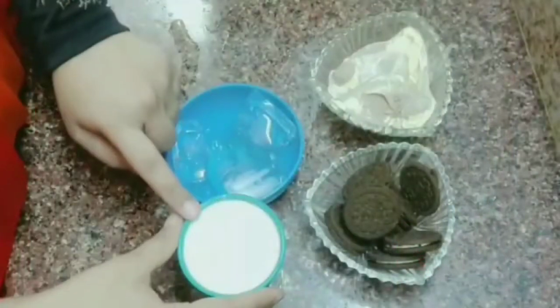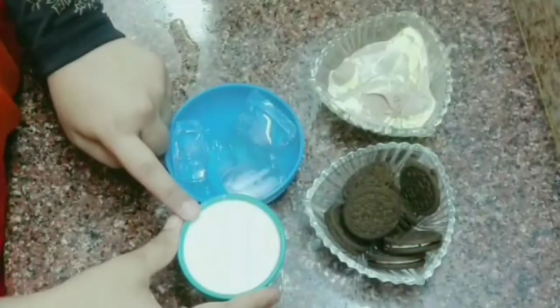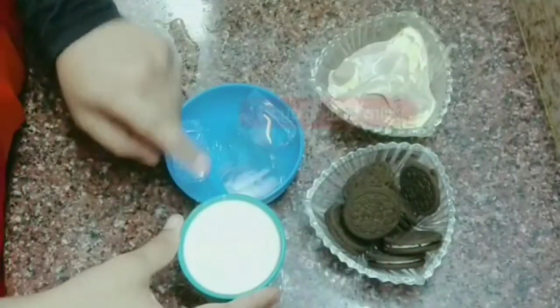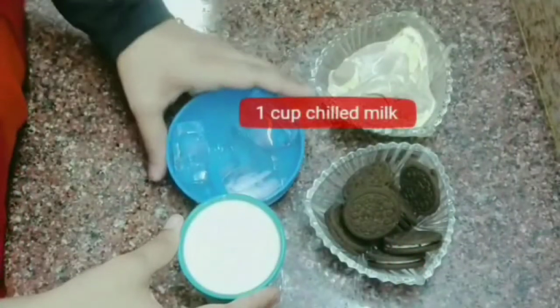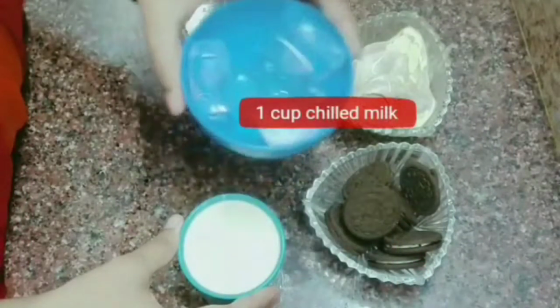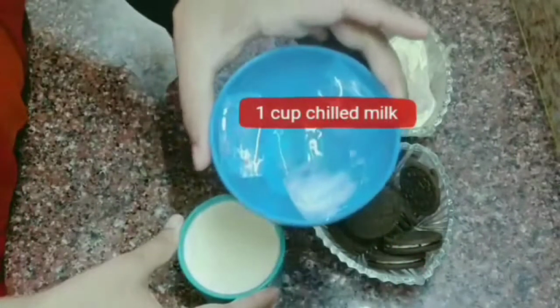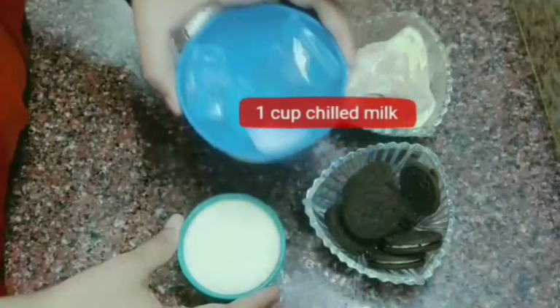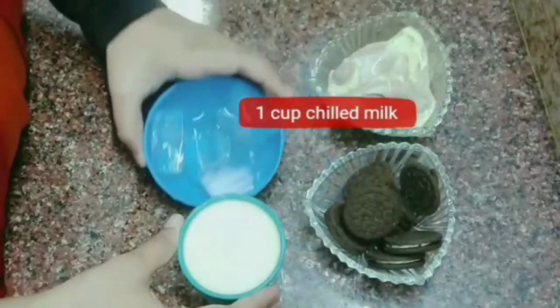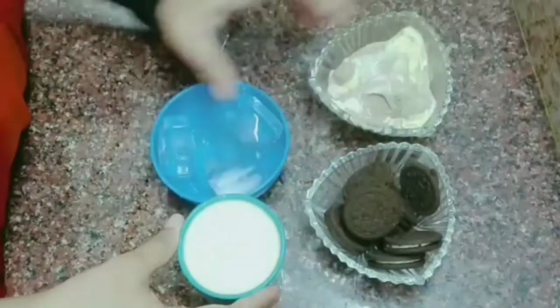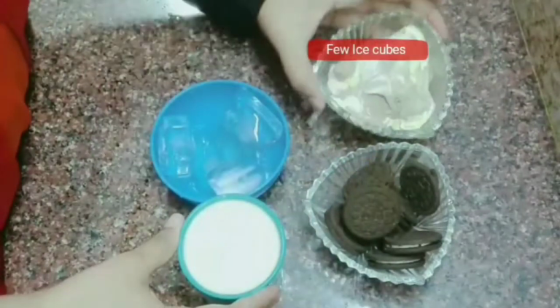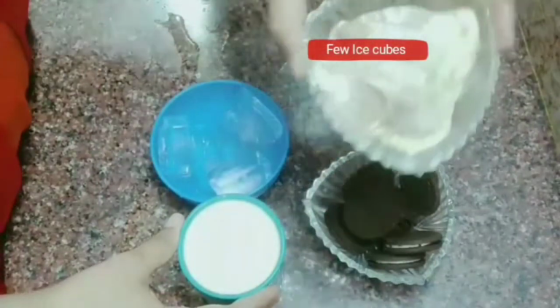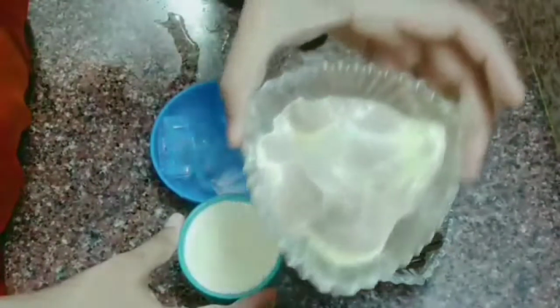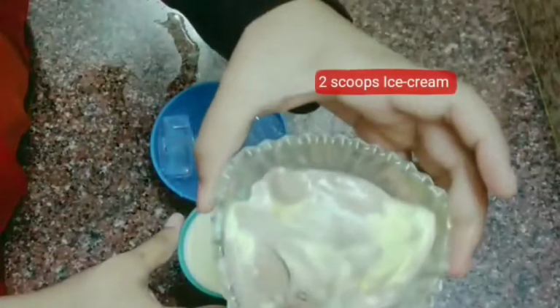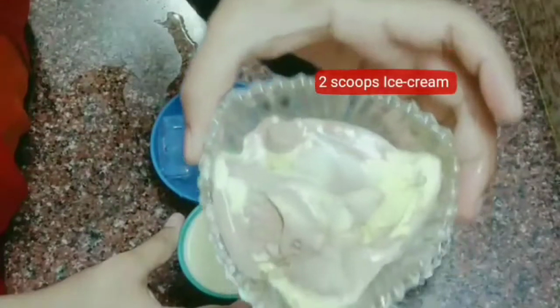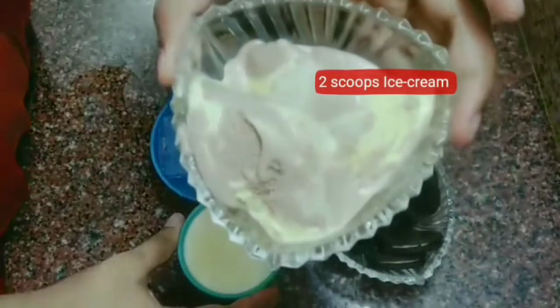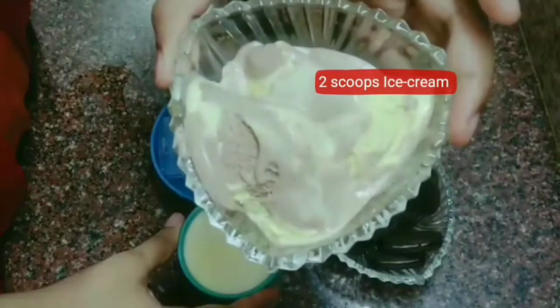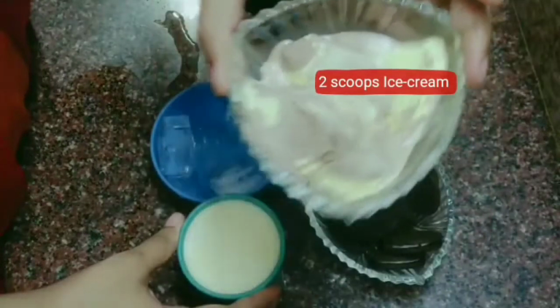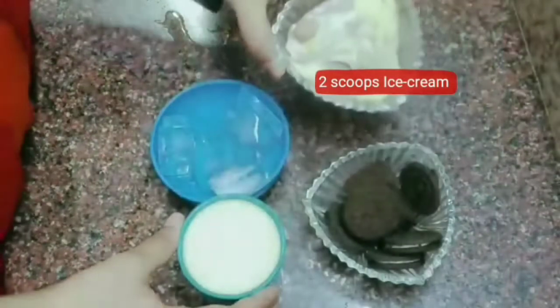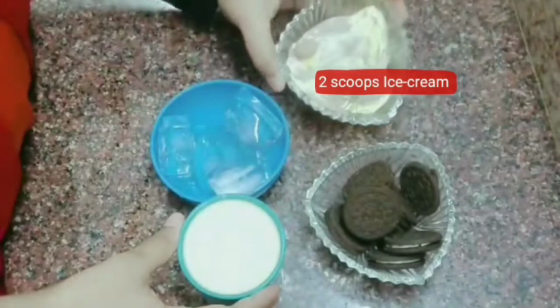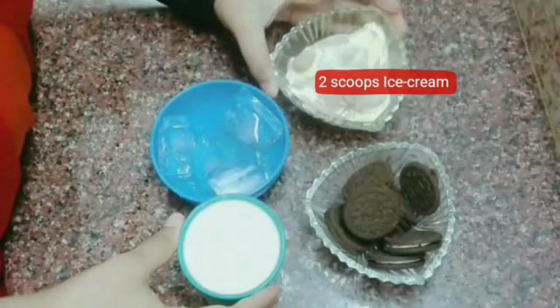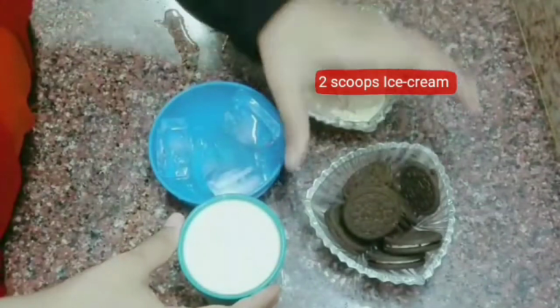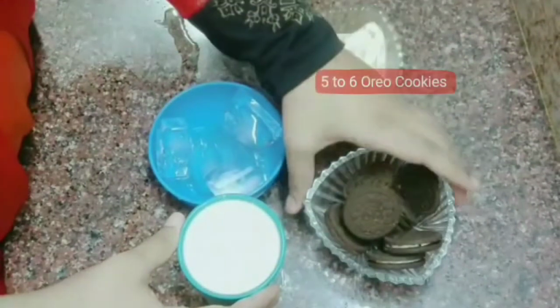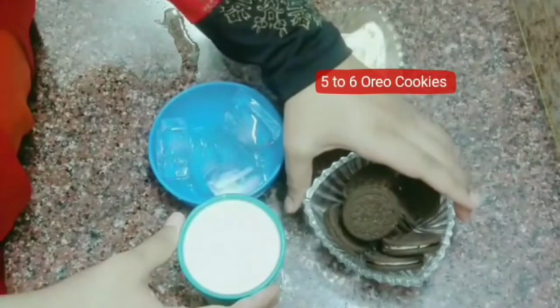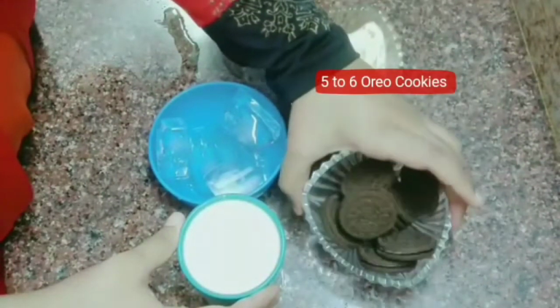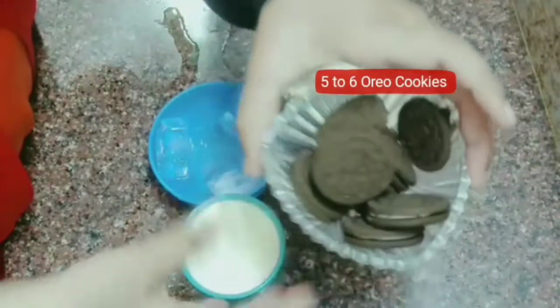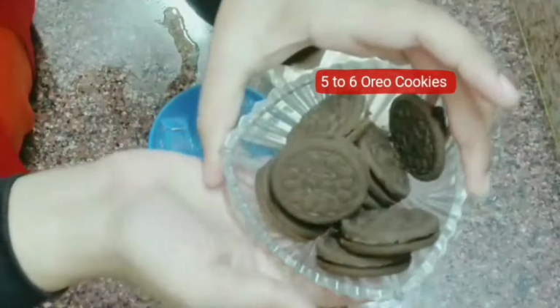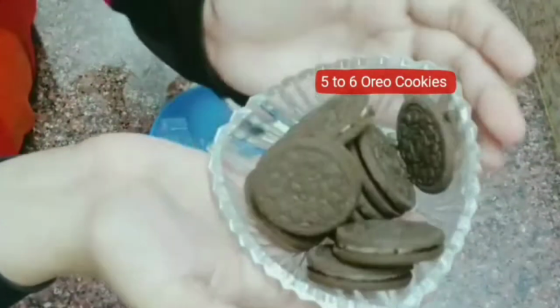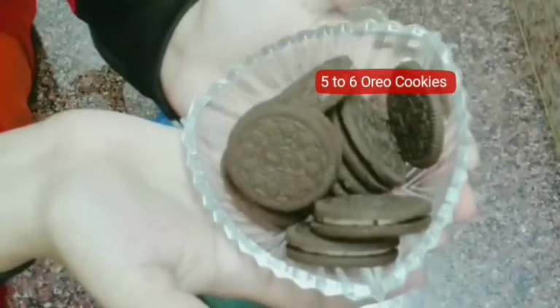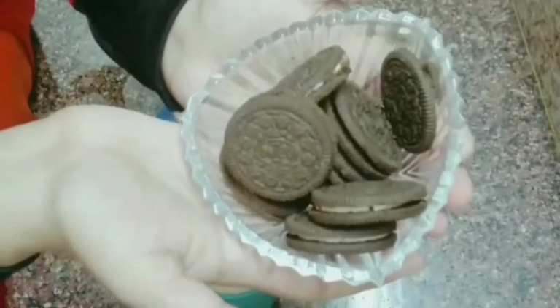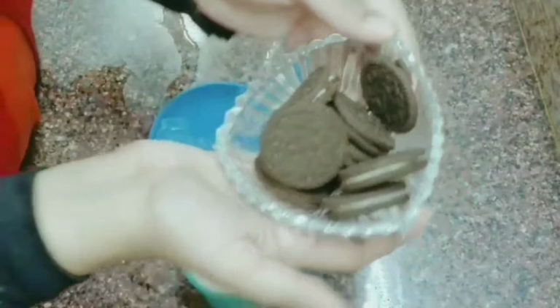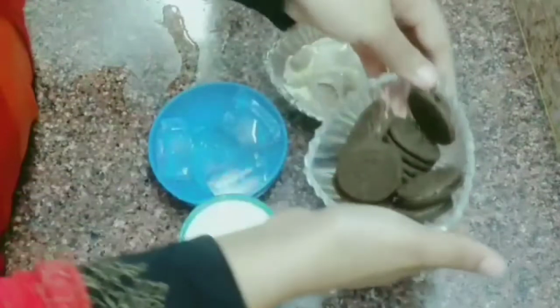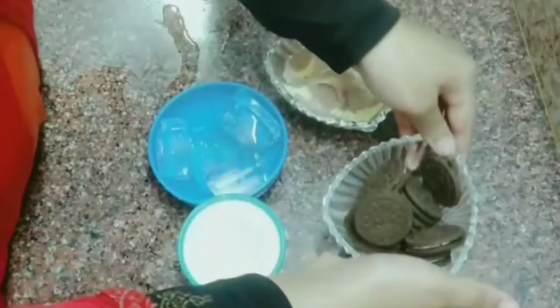One cup of ice cubes, two scoops of ice cream, and Oreo biscuits. One serving is 5-6 Oreo biscuits.